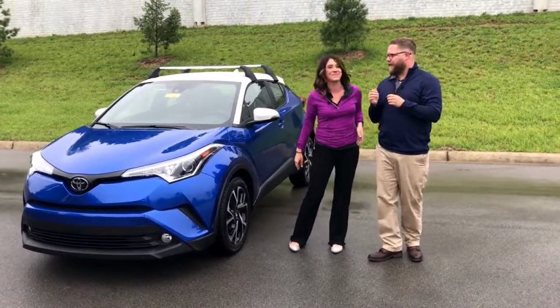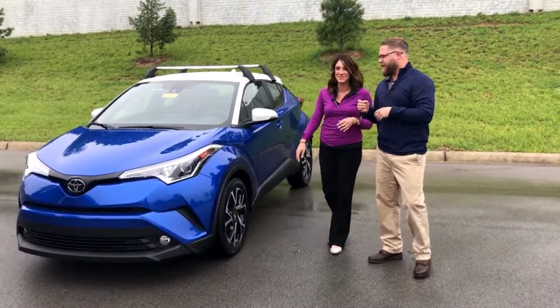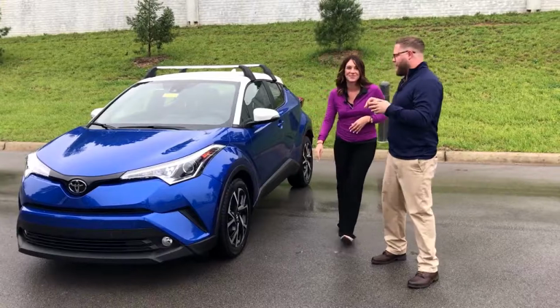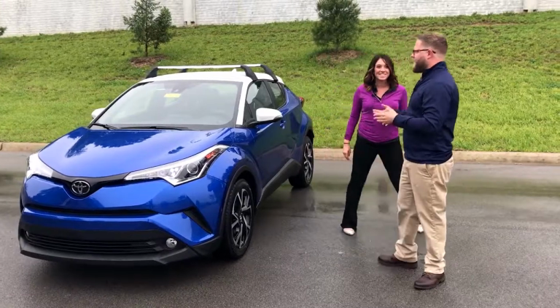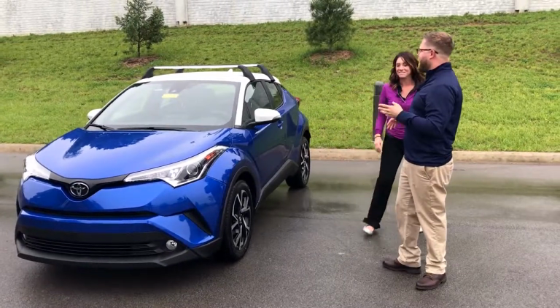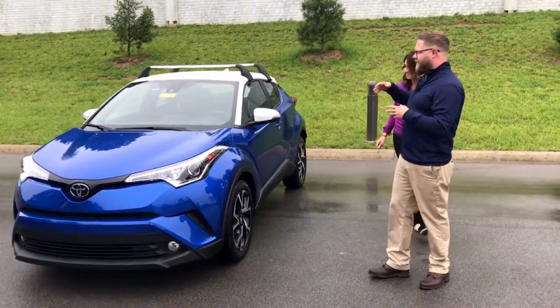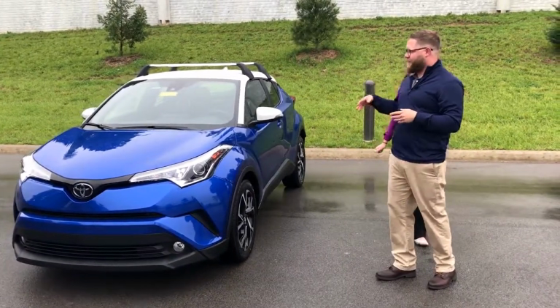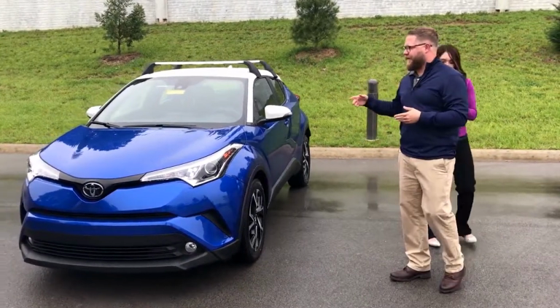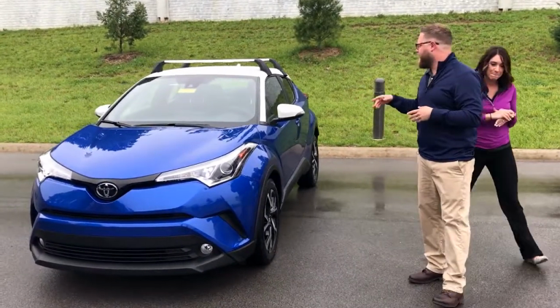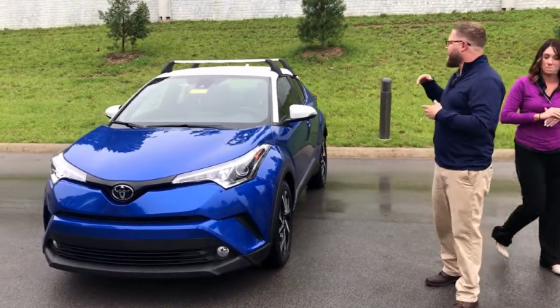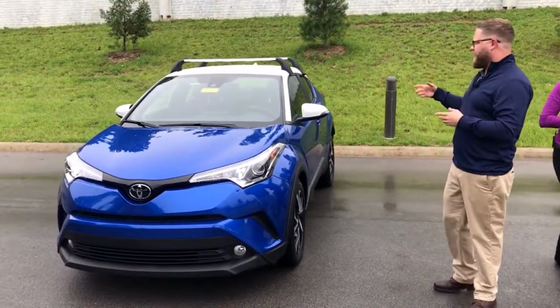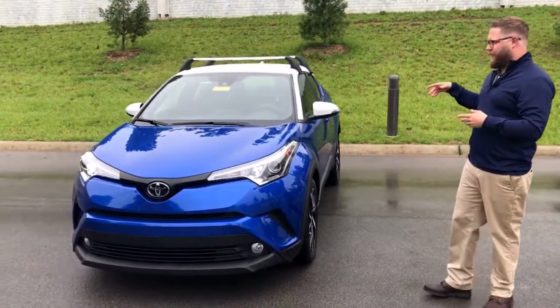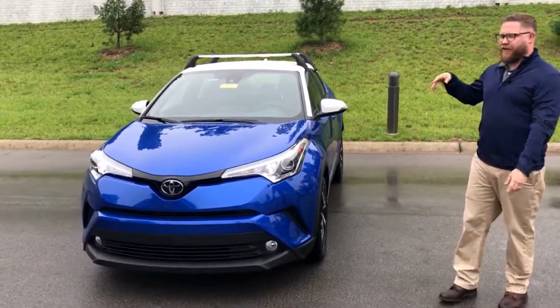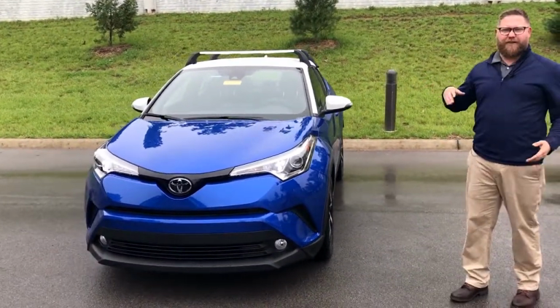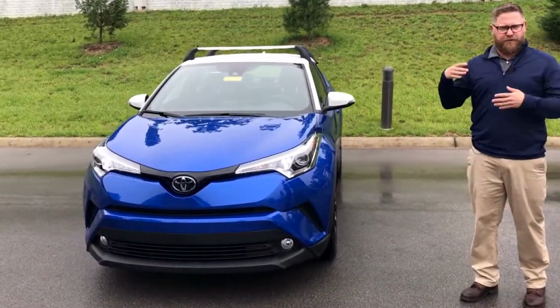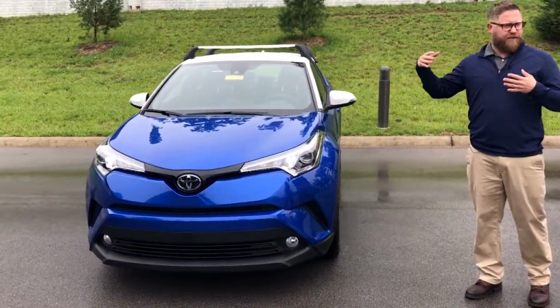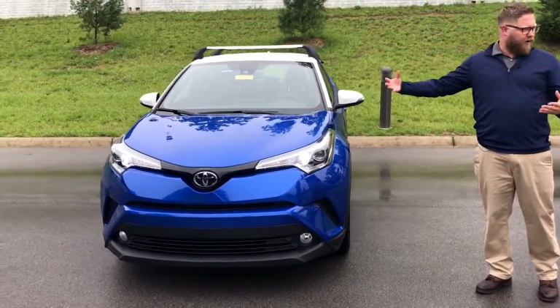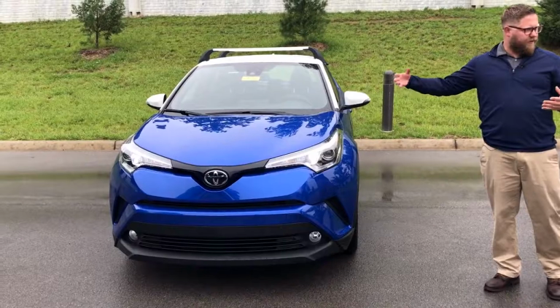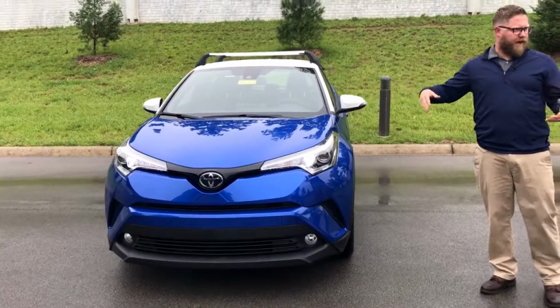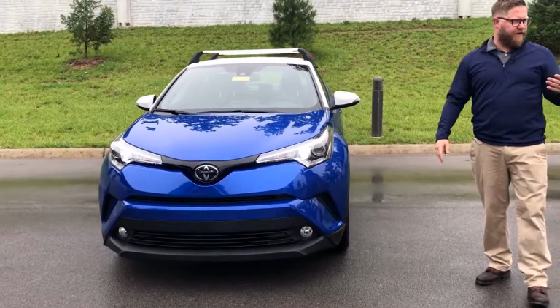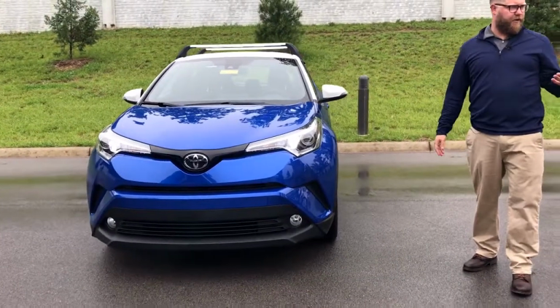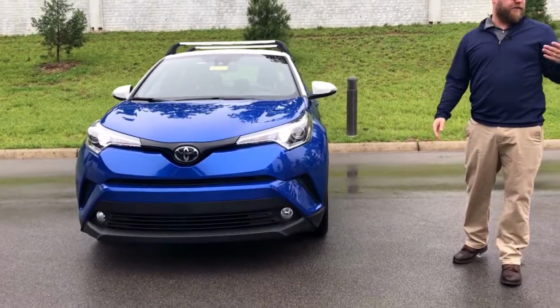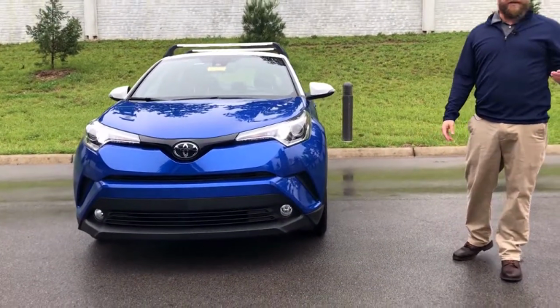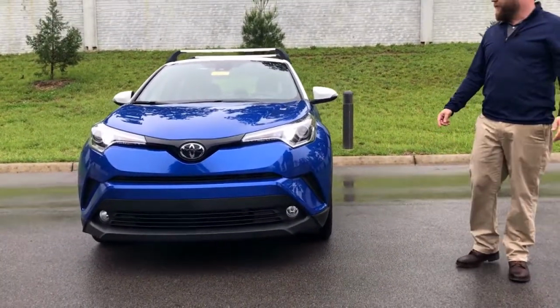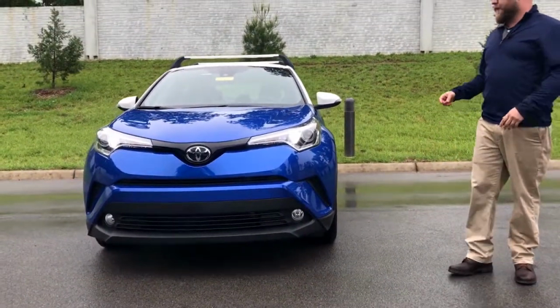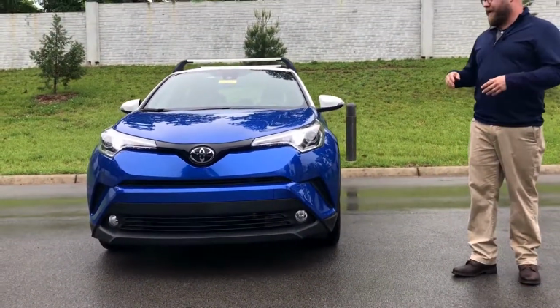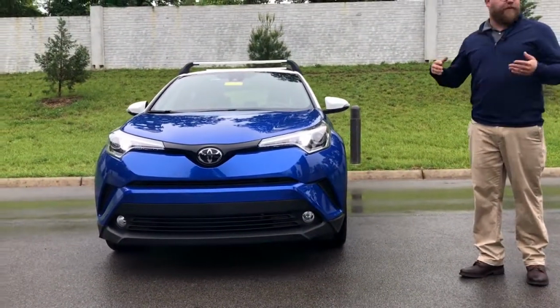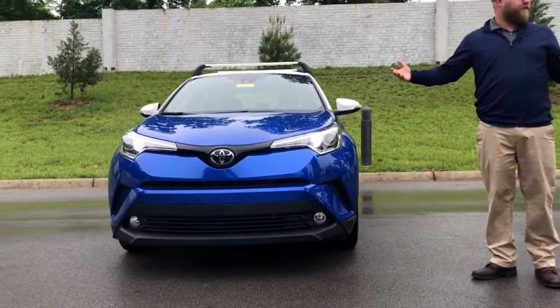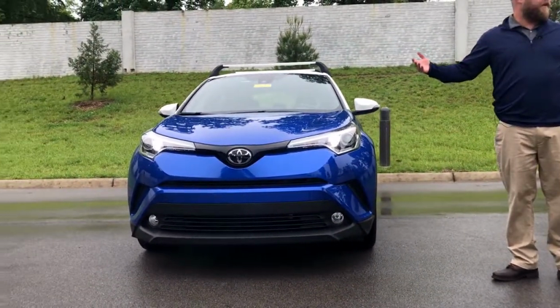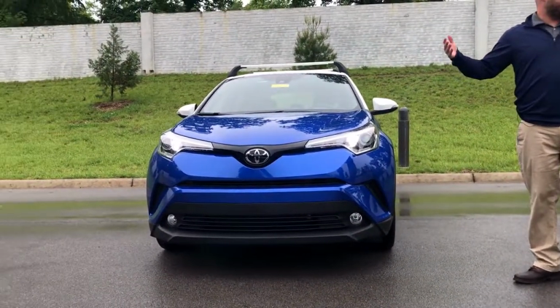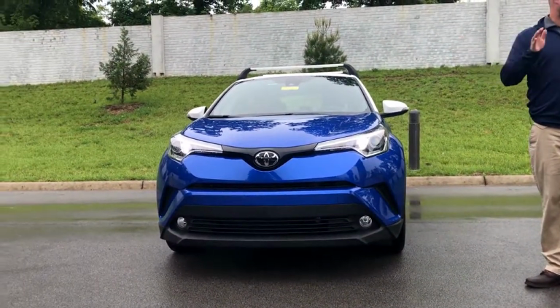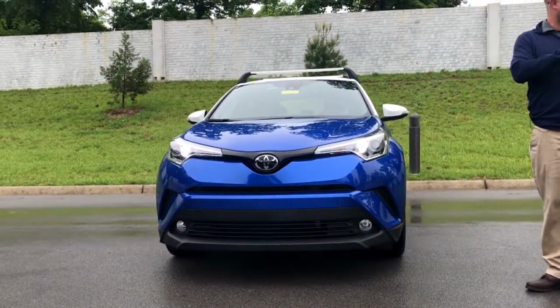Absolutely, Gabby. Like you said, we're really excited. This is the second 2018 CHR that we've gotten on the lot. The first one we sold already — it was the black one we did a video on just a couple weeks ago. And we were the first one actually in the area to sell one.